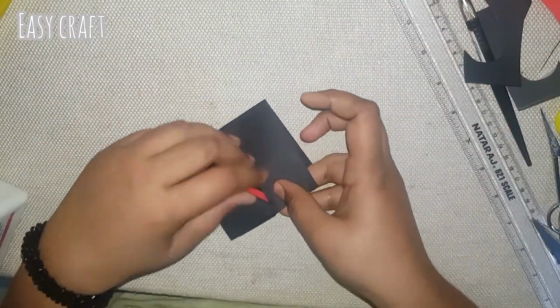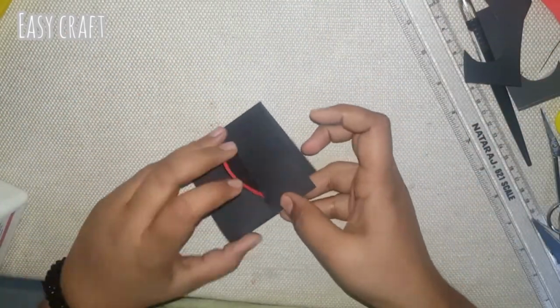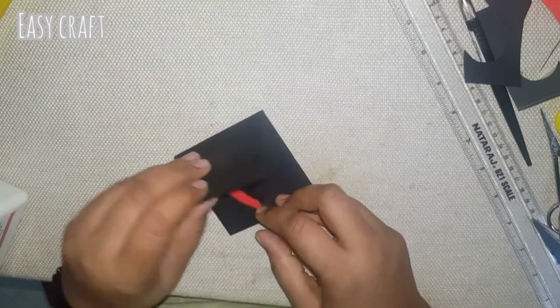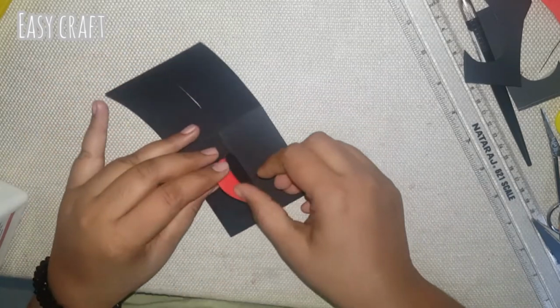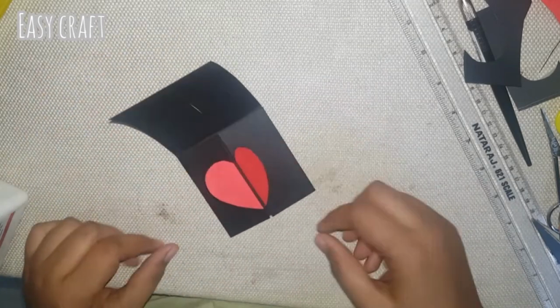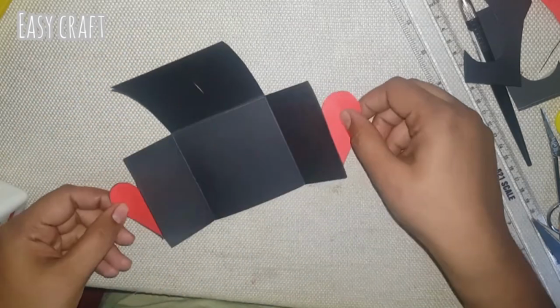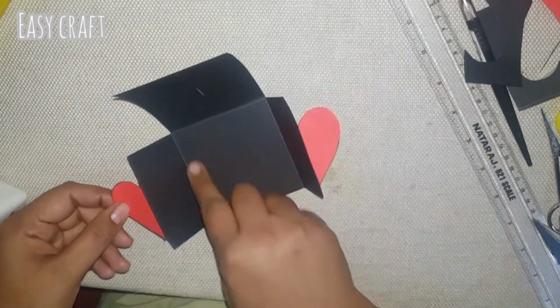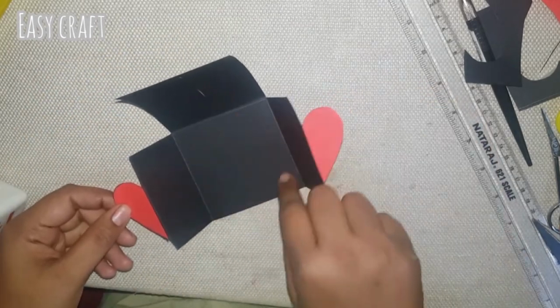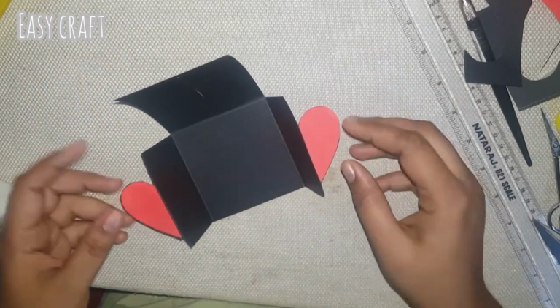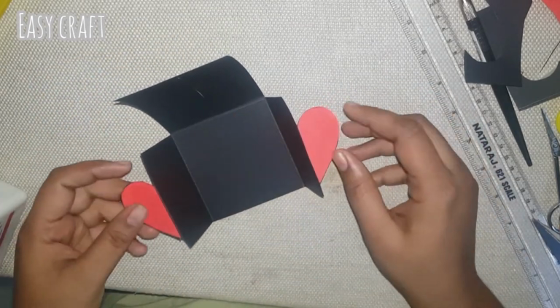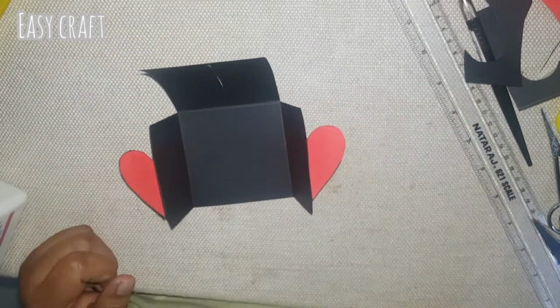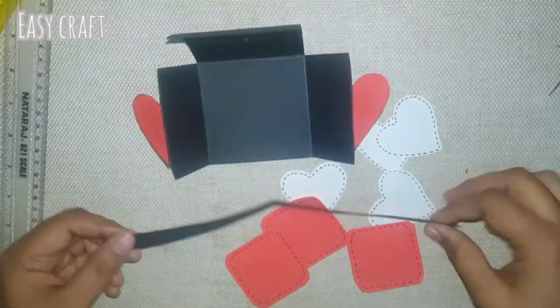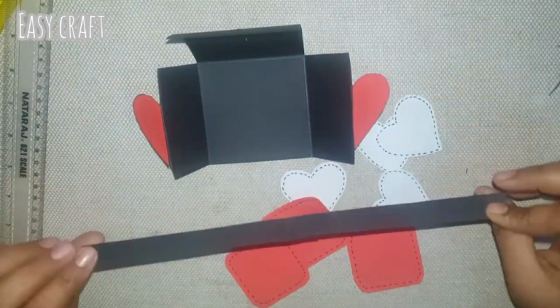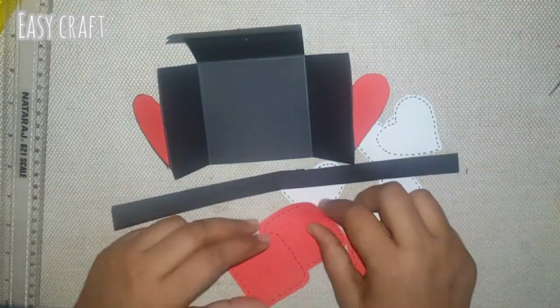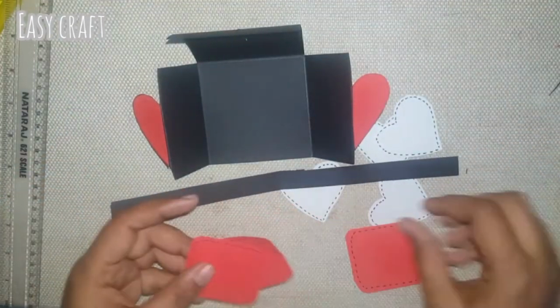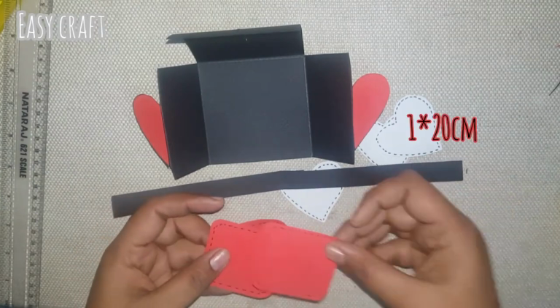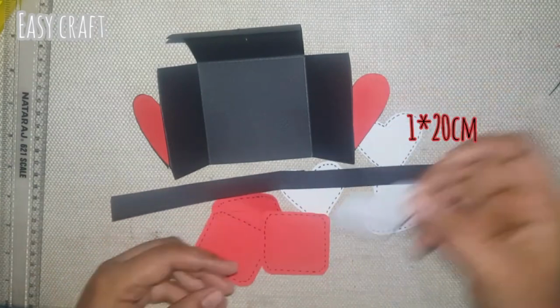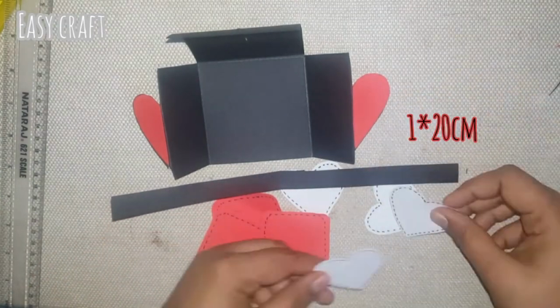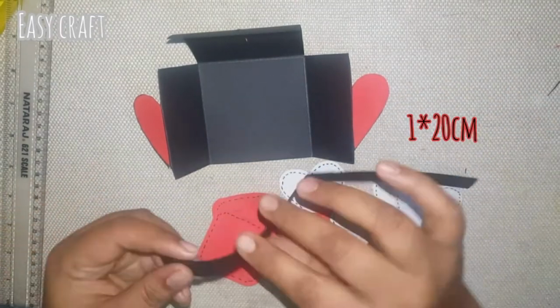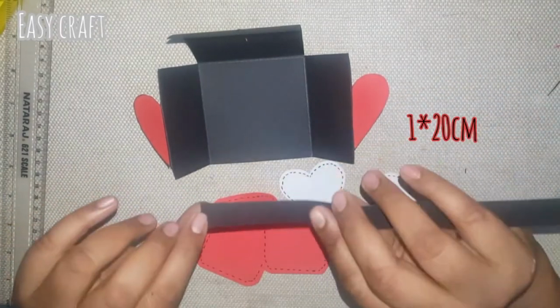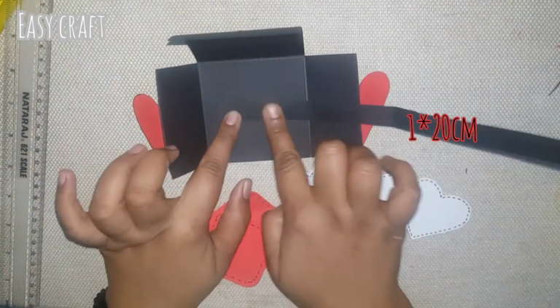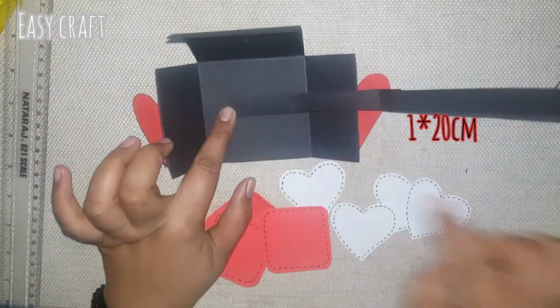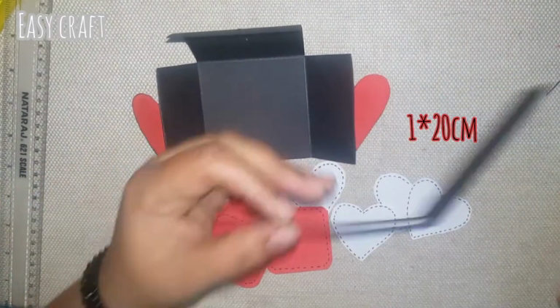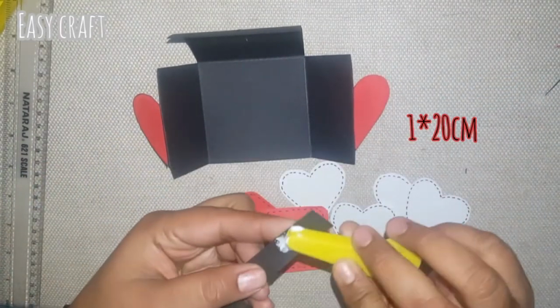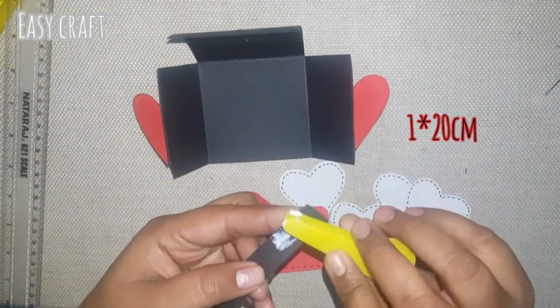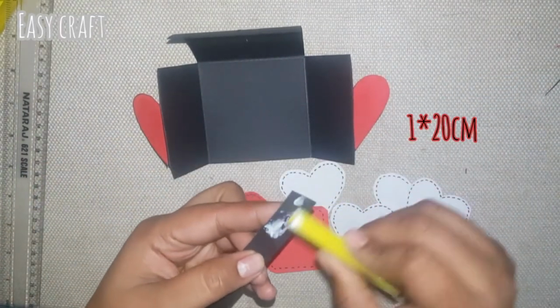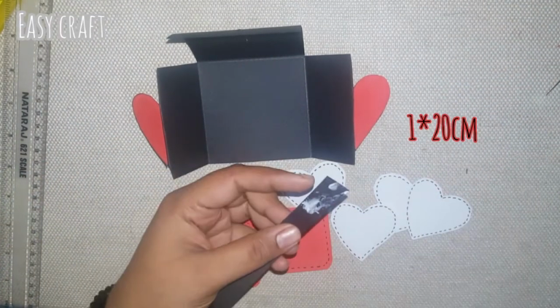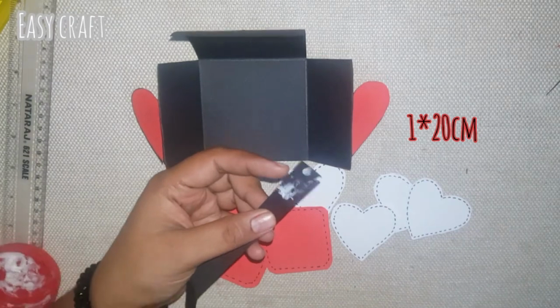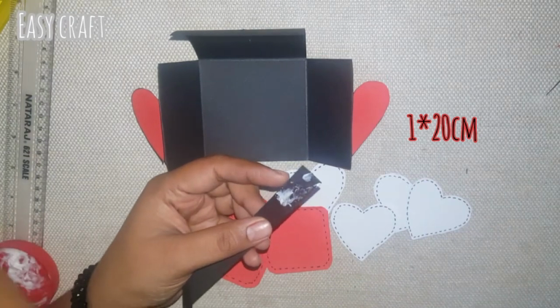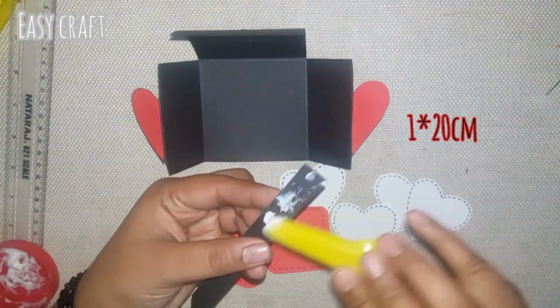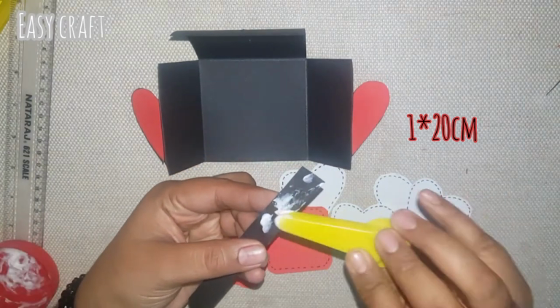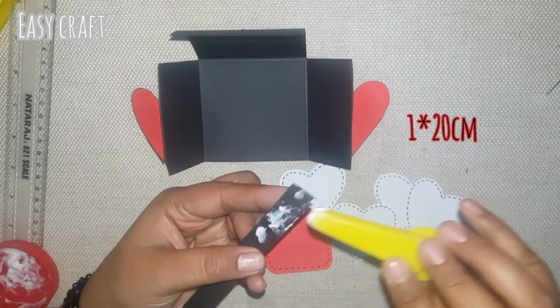If you open it, there are messages inside. We will strip it from 1cm by 20cm and put it on the base.